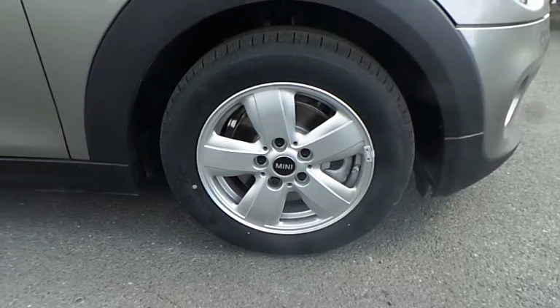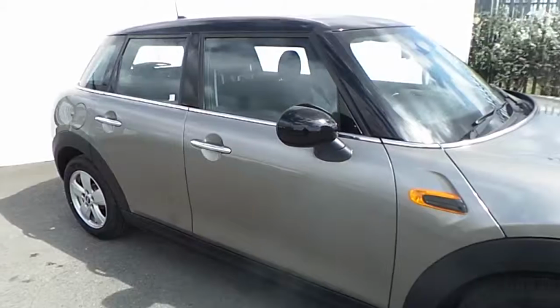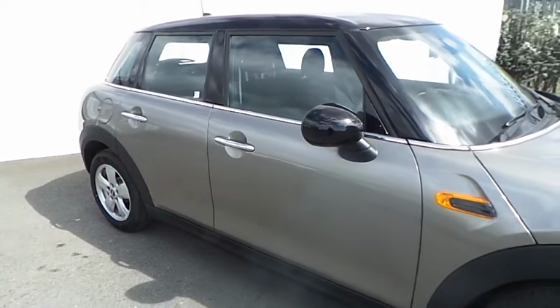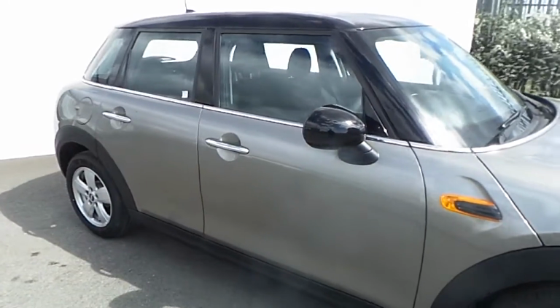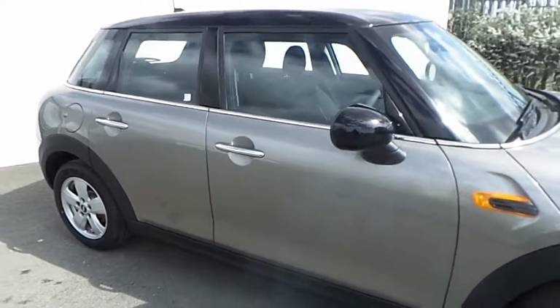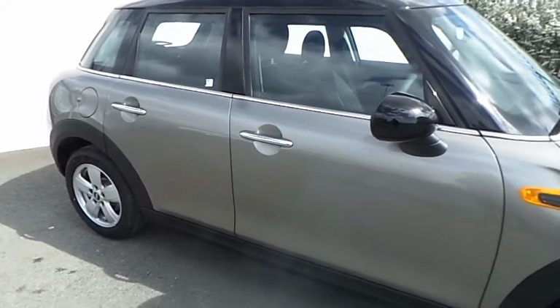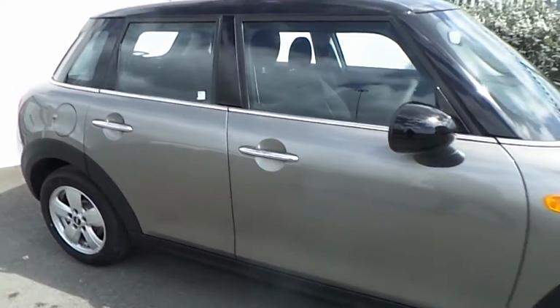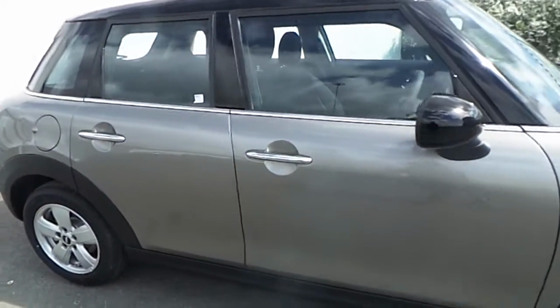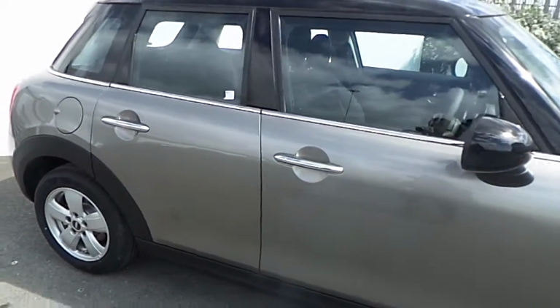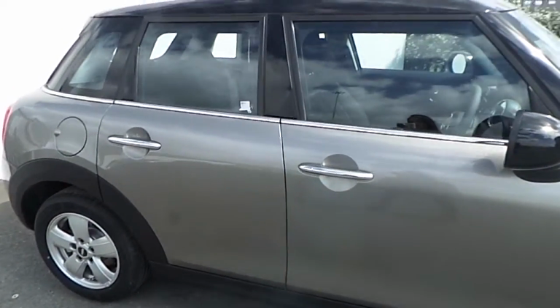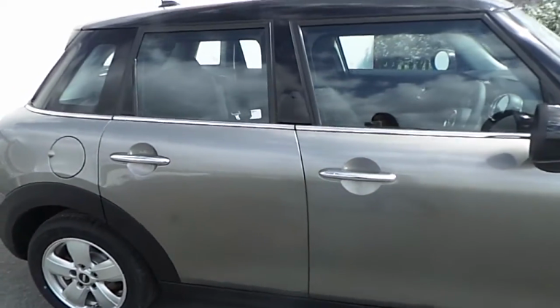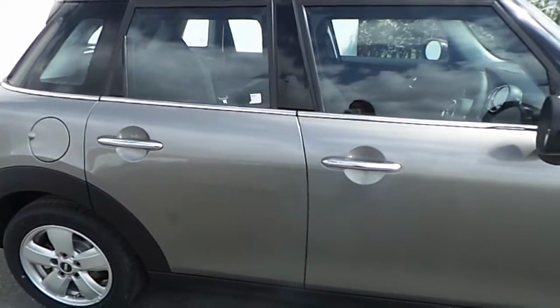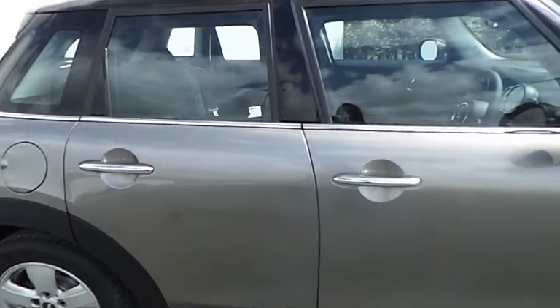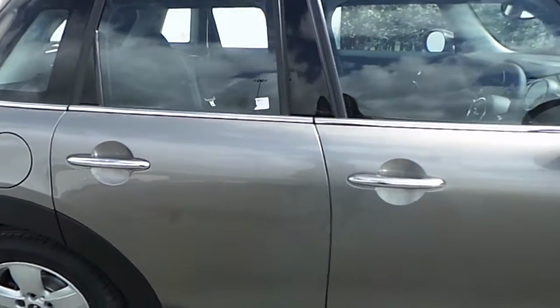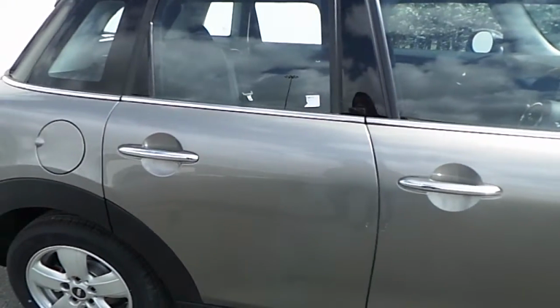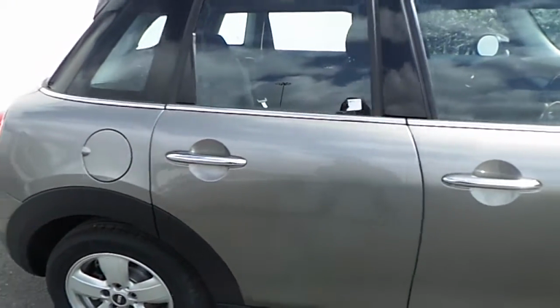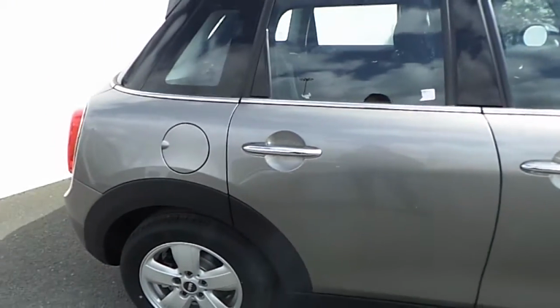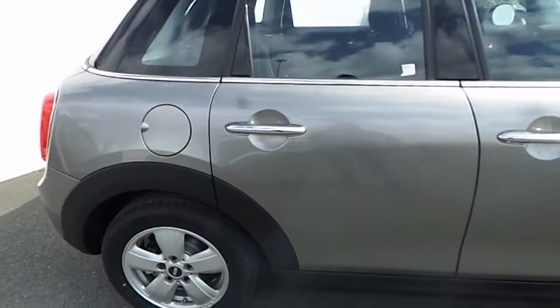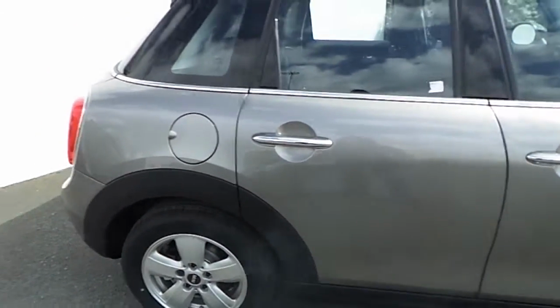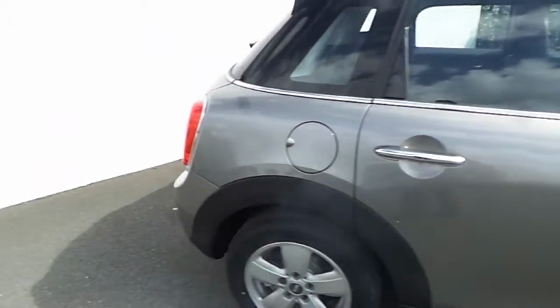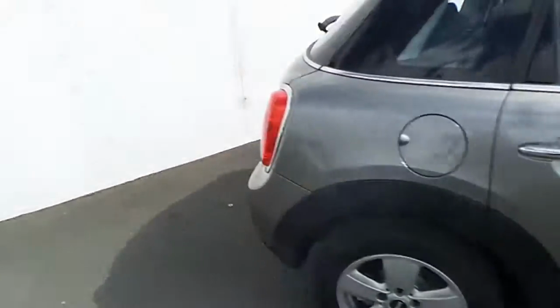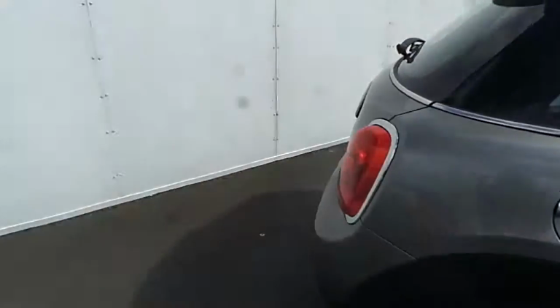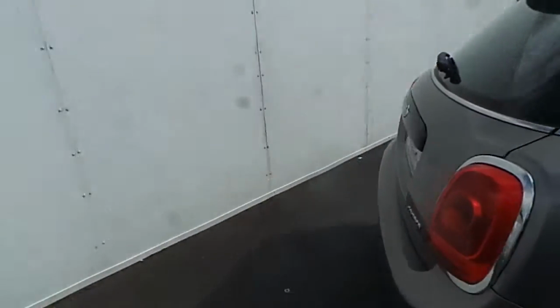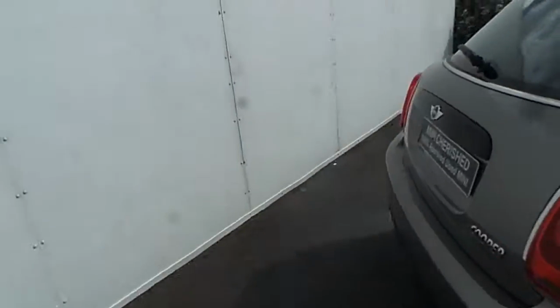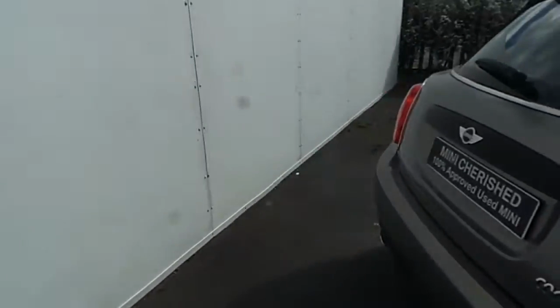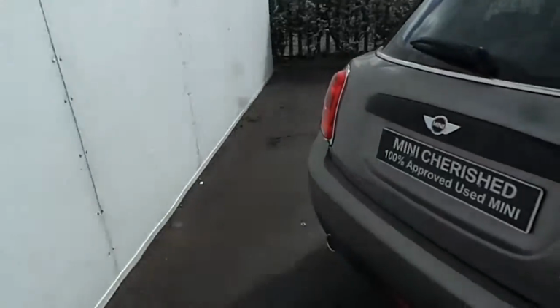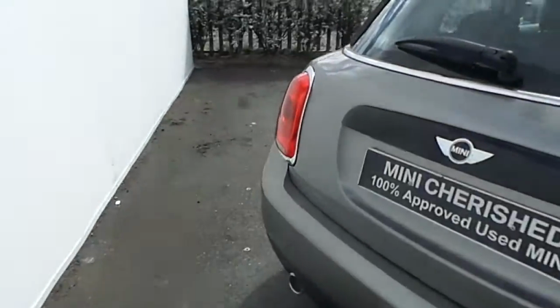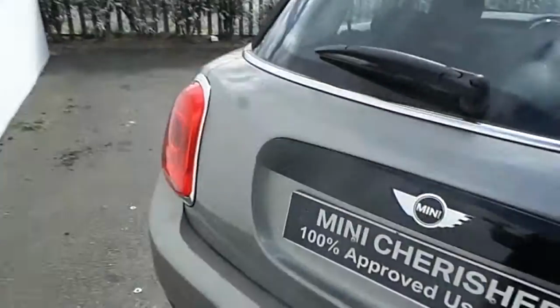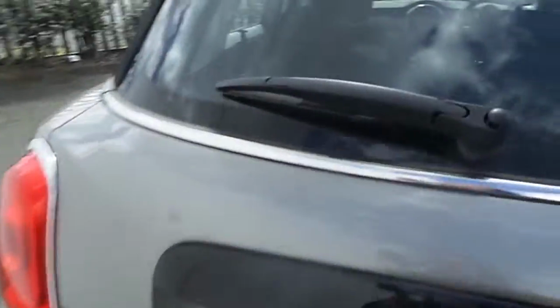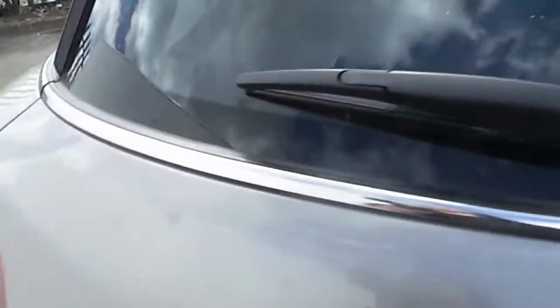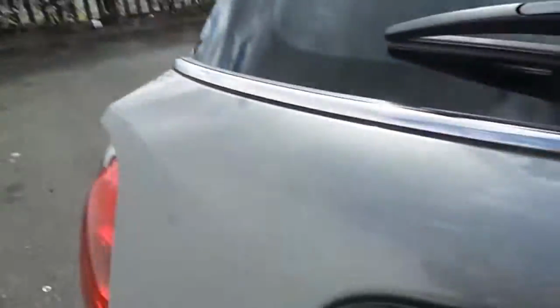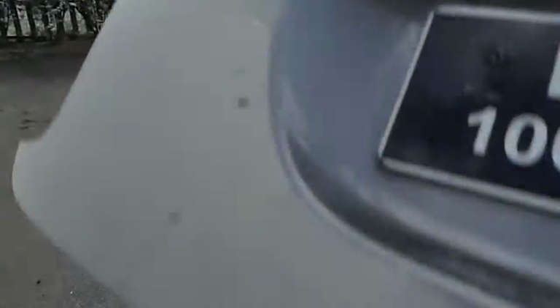This Mini has silver chrome surrounds around the windows and also silver chrome on the door handles. Going towards the back of this Mini, we have a very spacious boot.